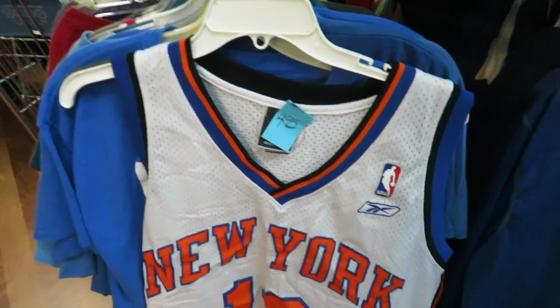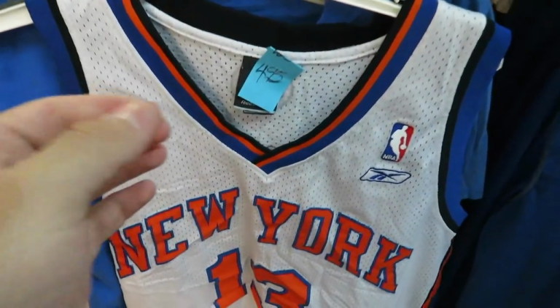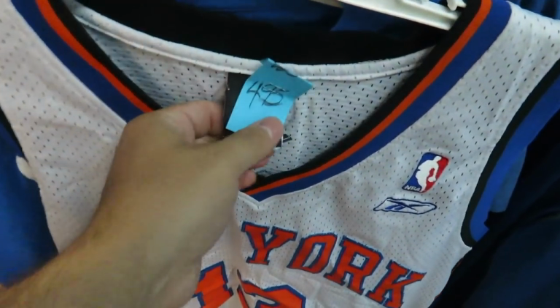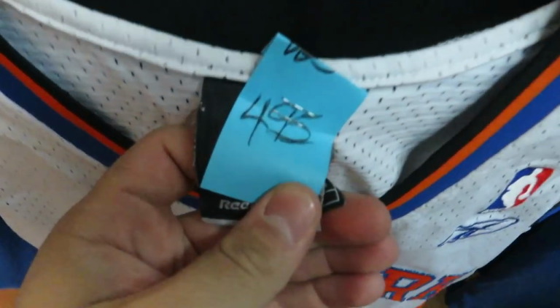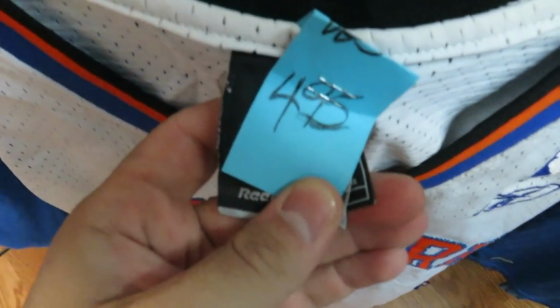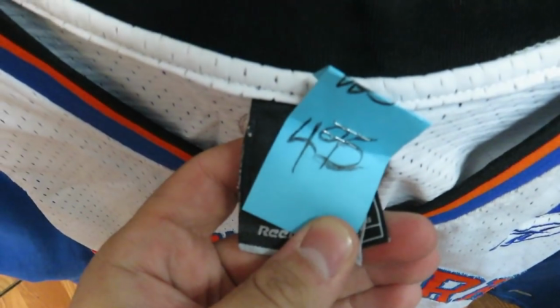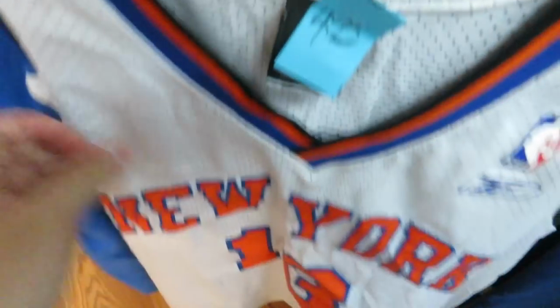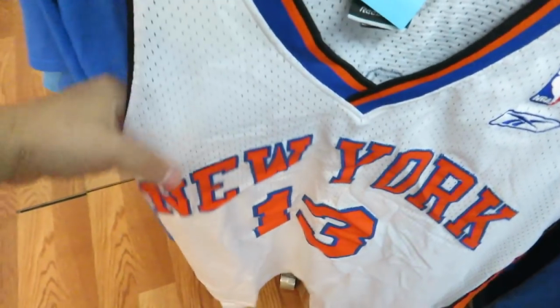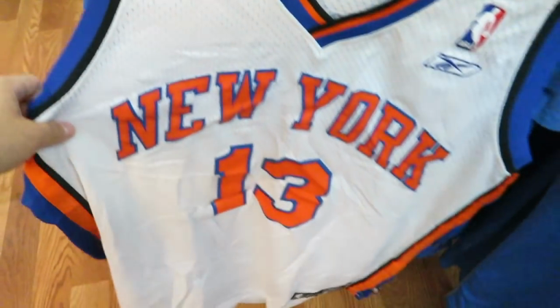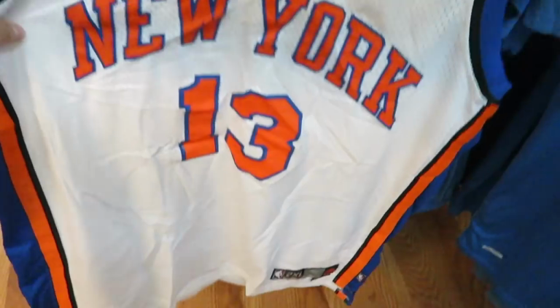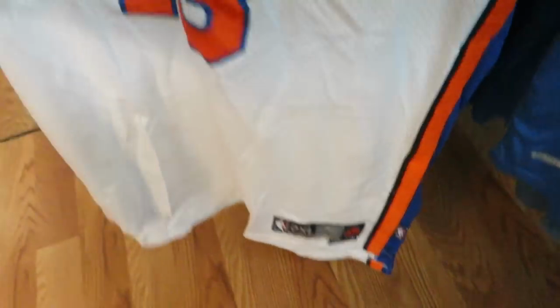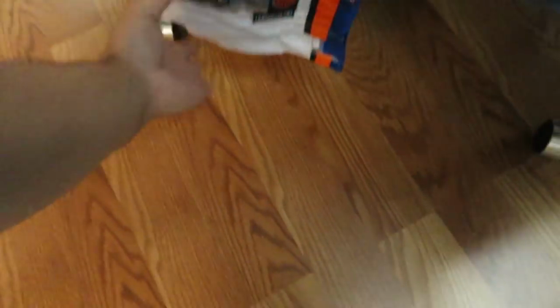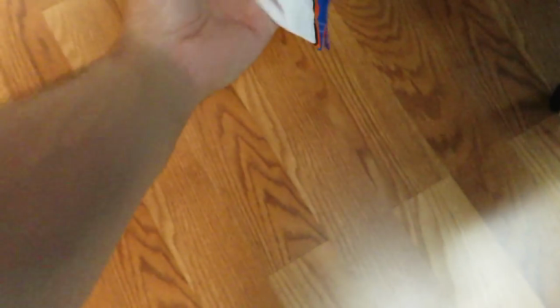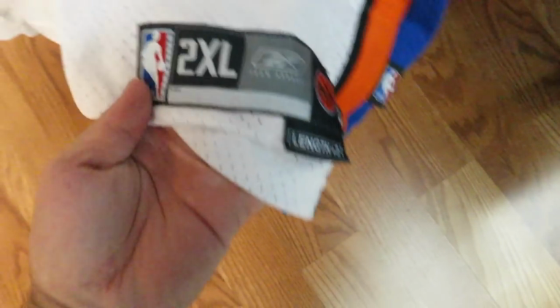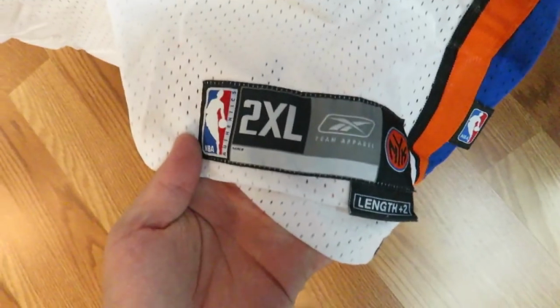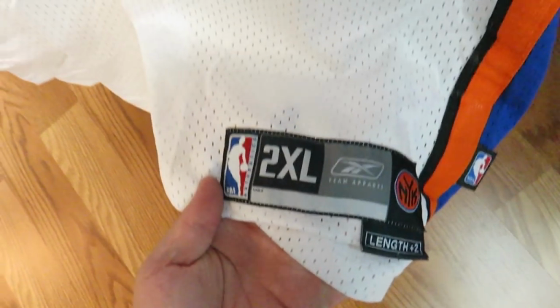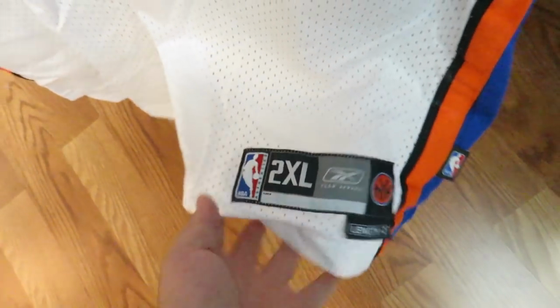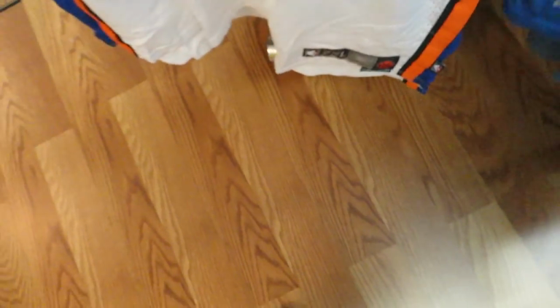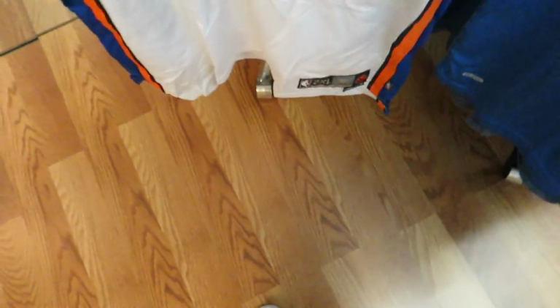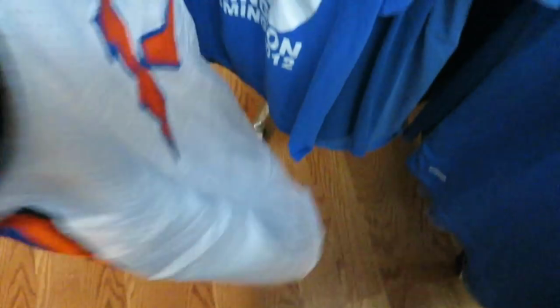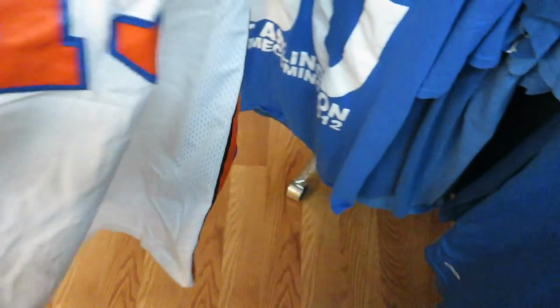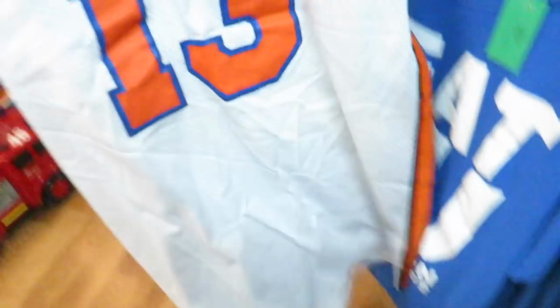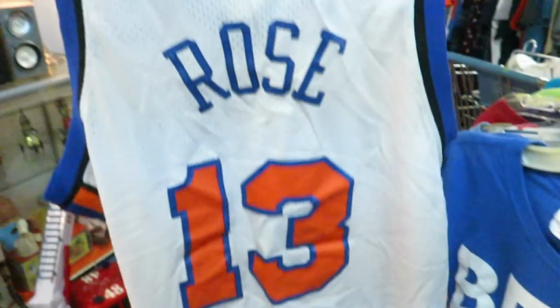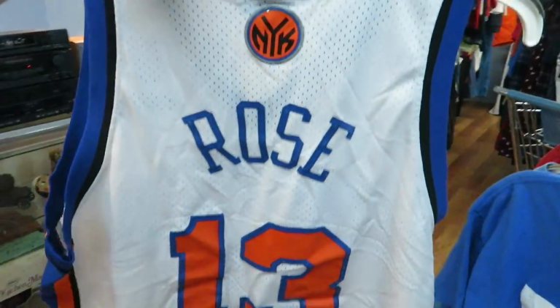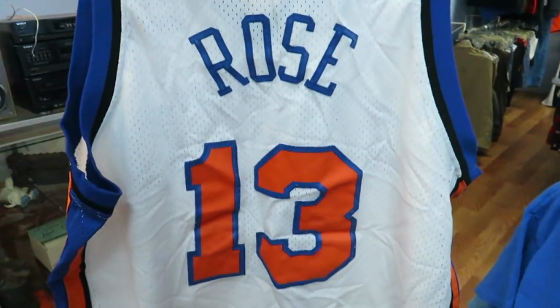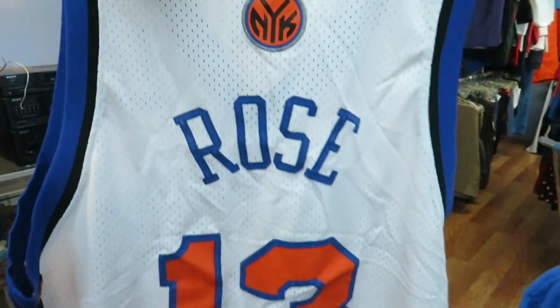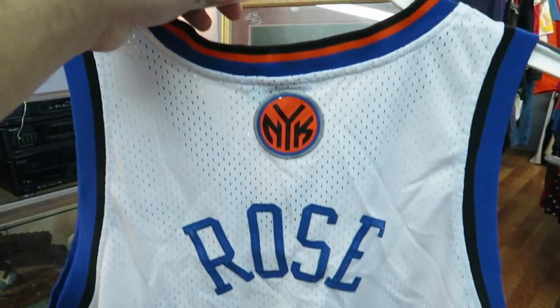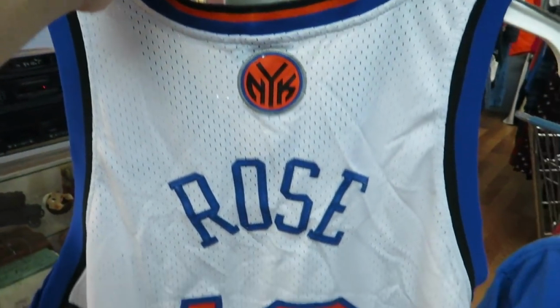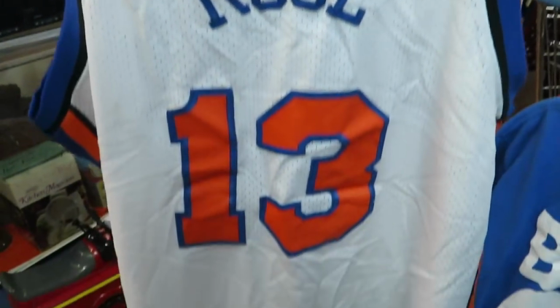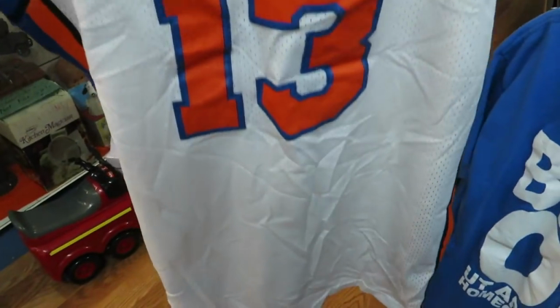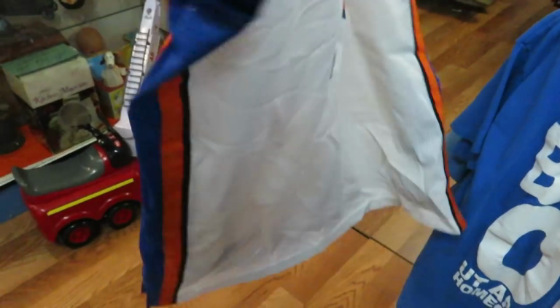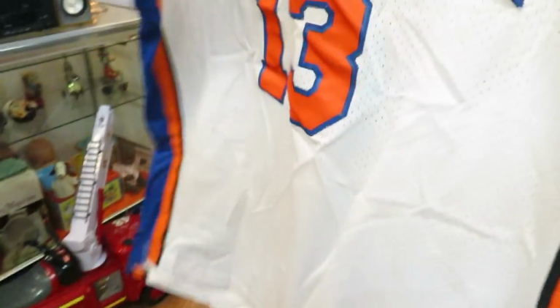Here is the Malik Rose New York Knicks jersey for $4.95, size 2X by Reebok. But of course, it being a white jersey, it always has stains on it.